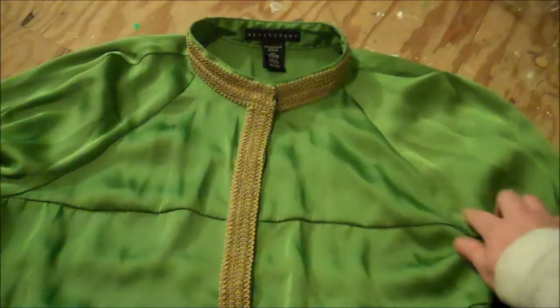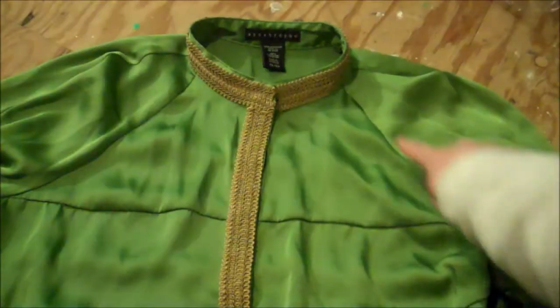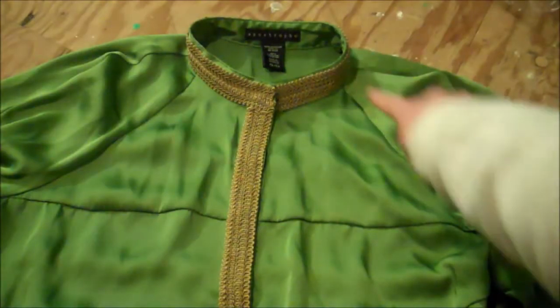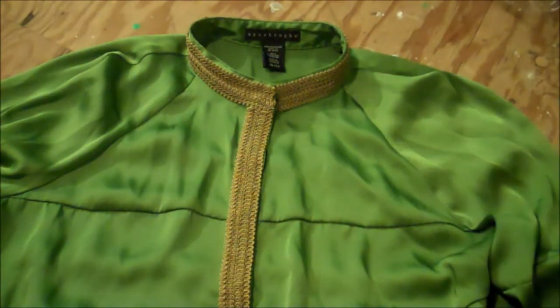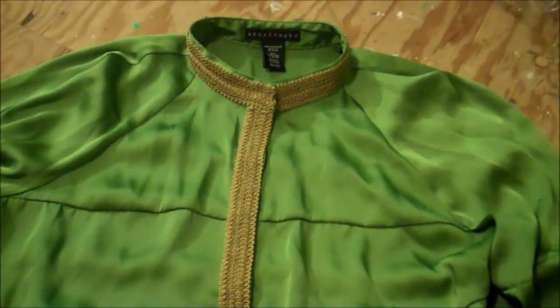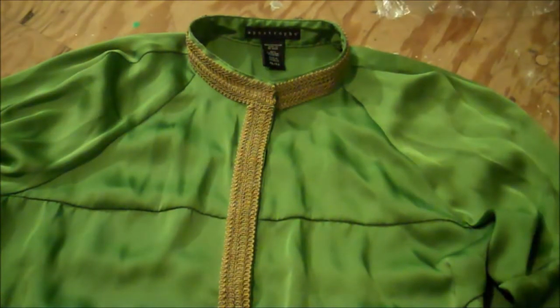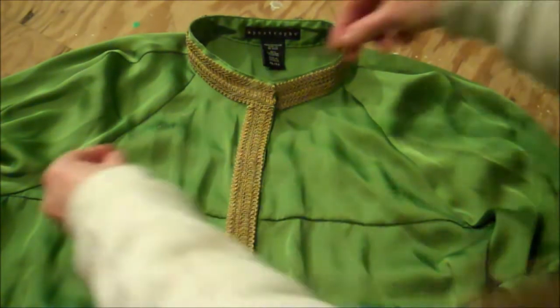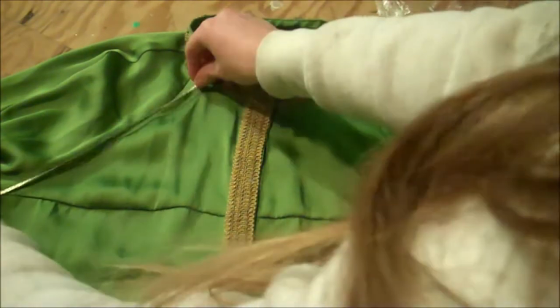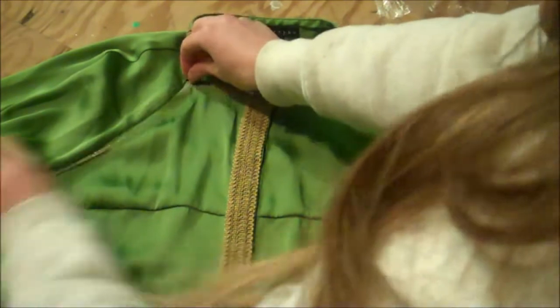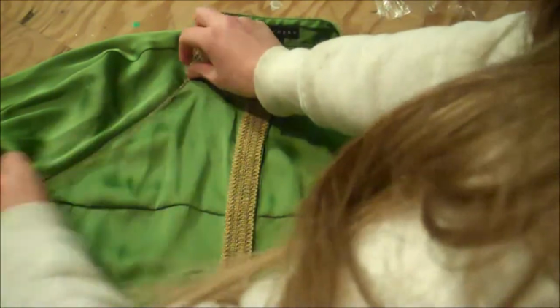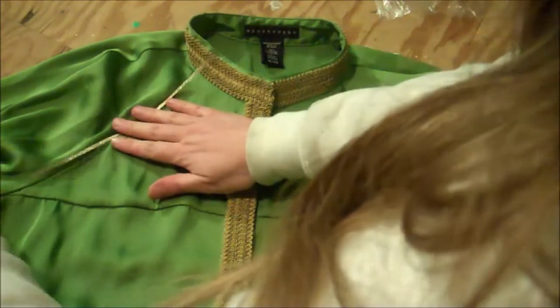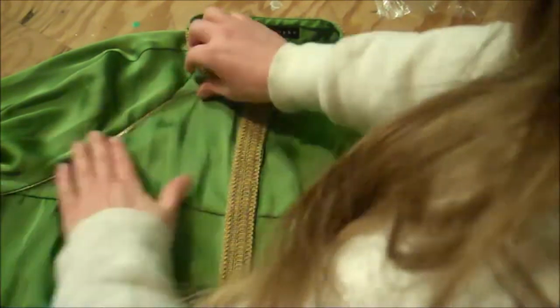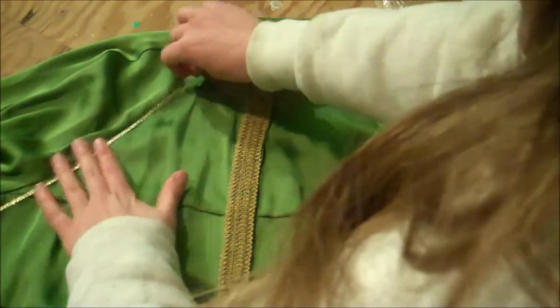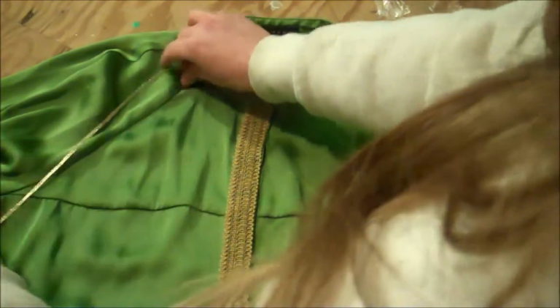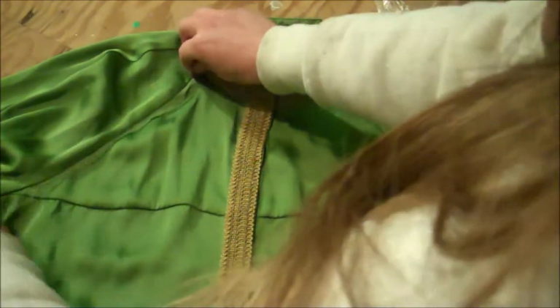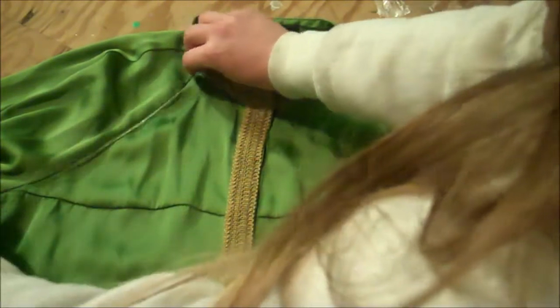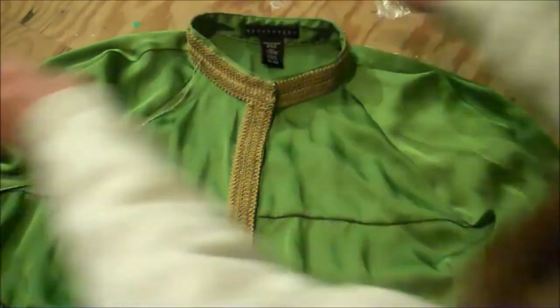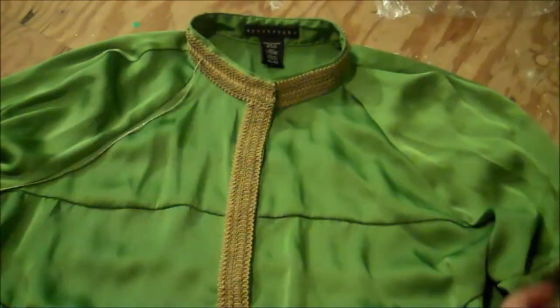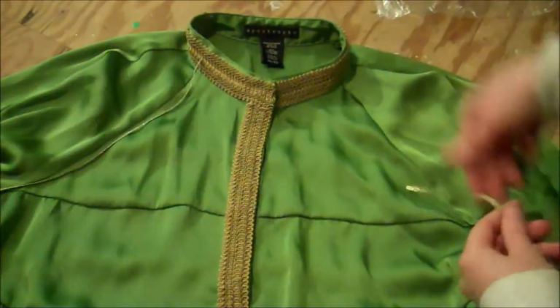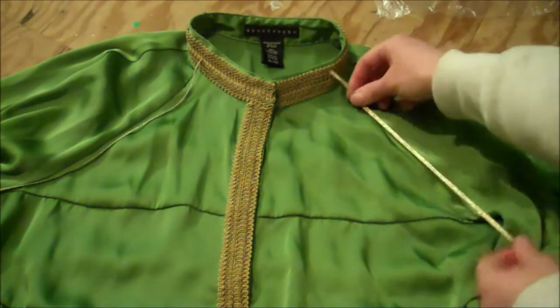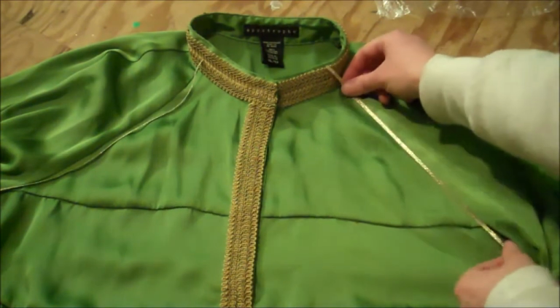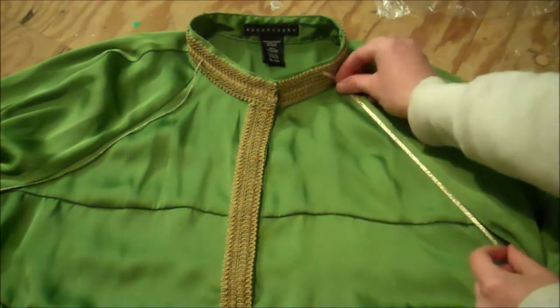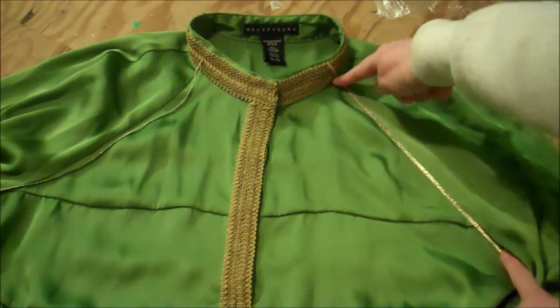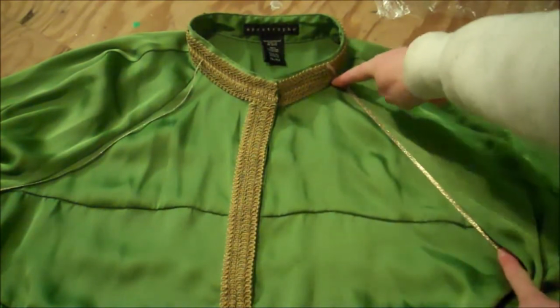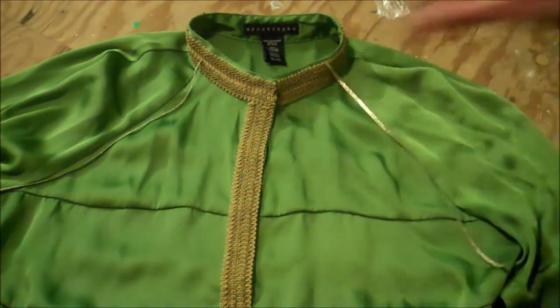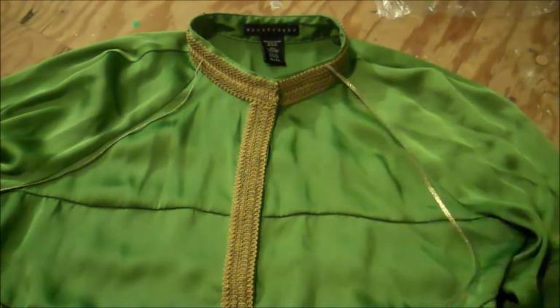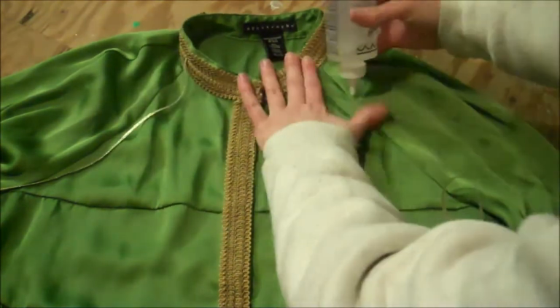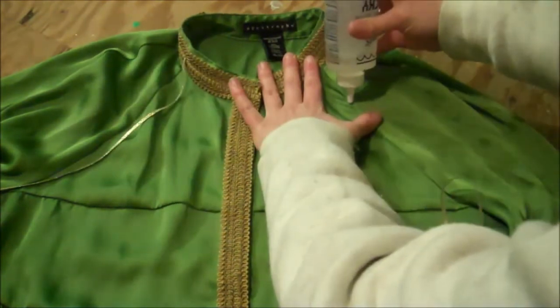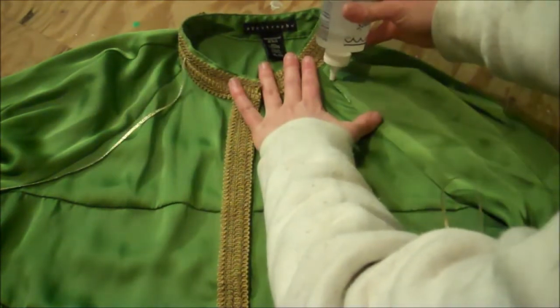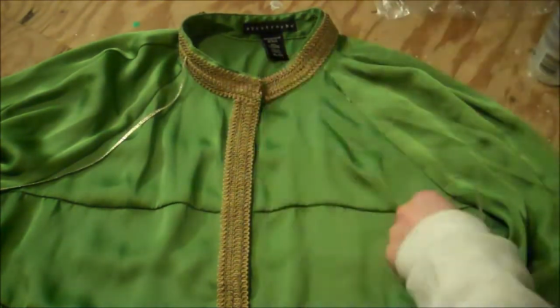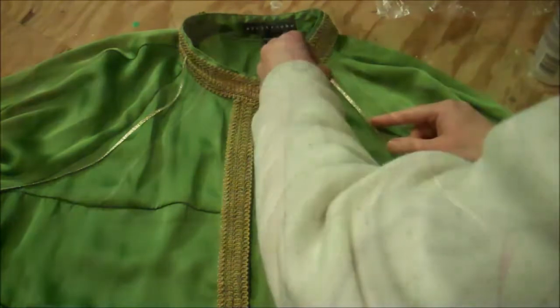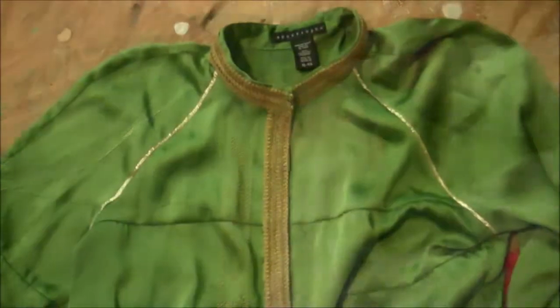Kirk also had some thin gold stripes on the shoulders. So I'm just taking some eighth-inch gold ribbon and gluing those over the shoulder seams. I'm using tacky glue here in order to save my fingers from hot glue.